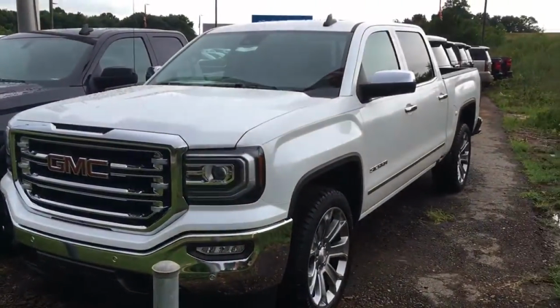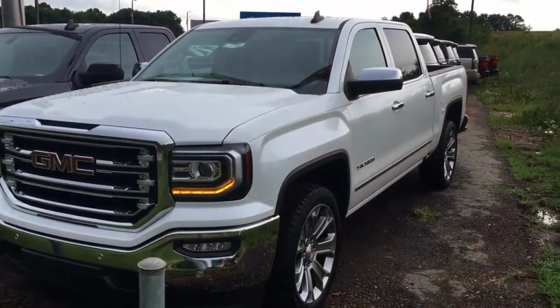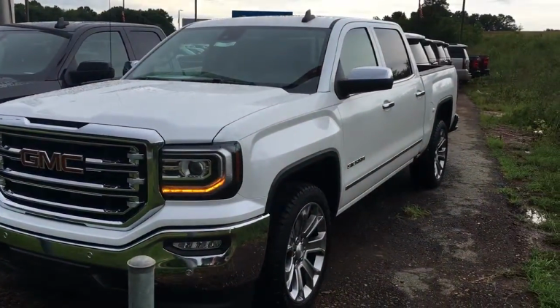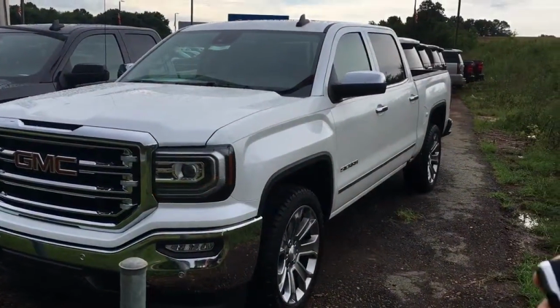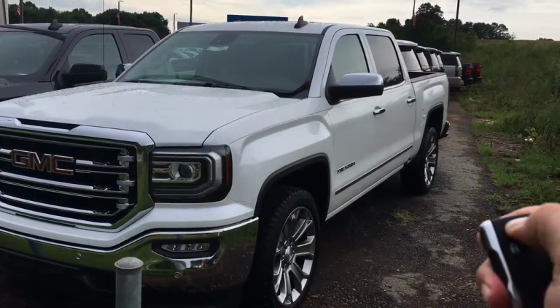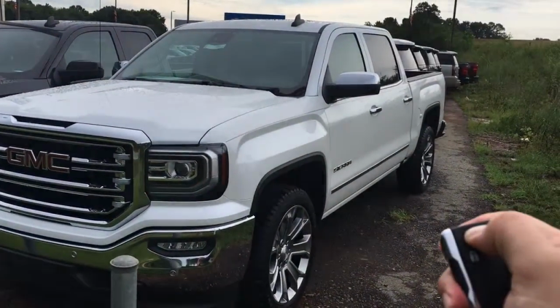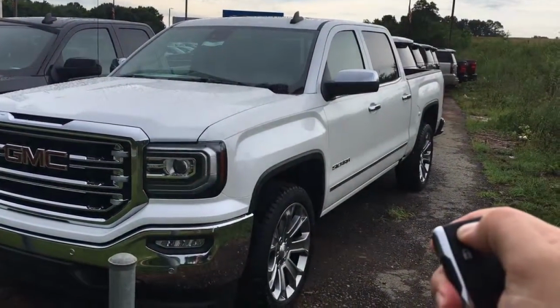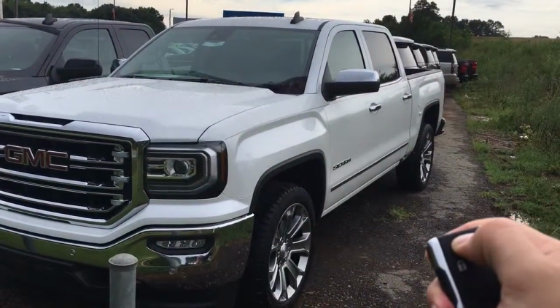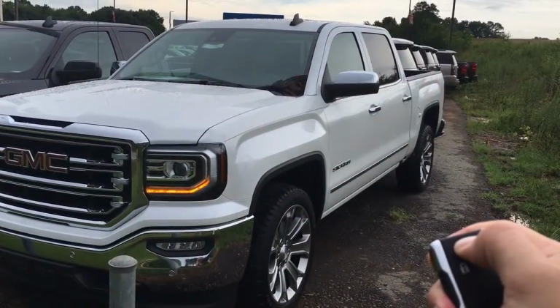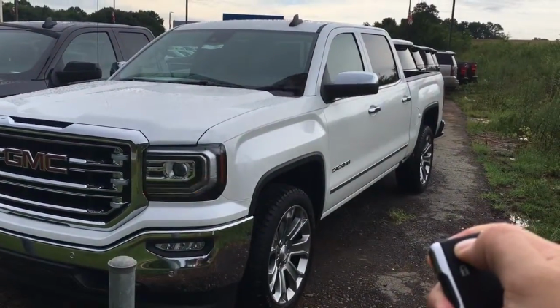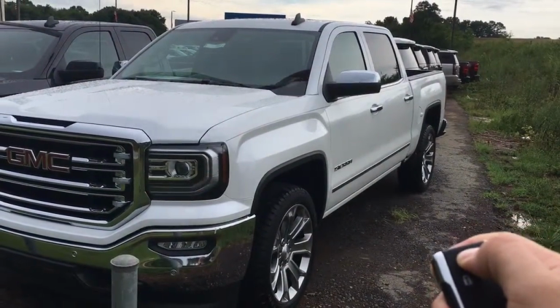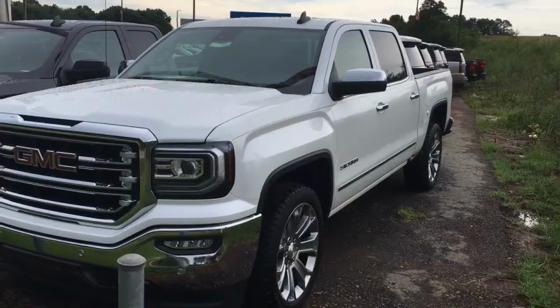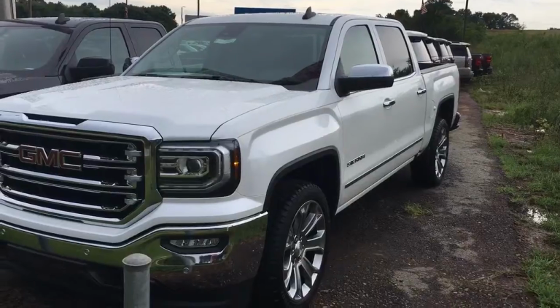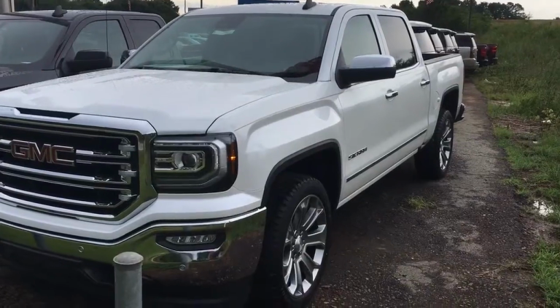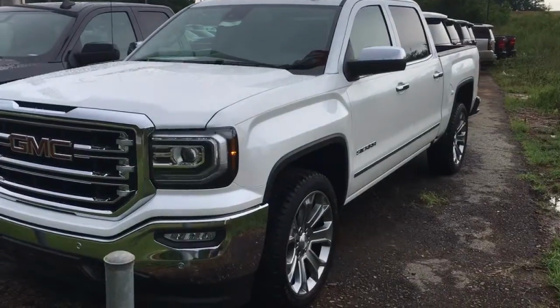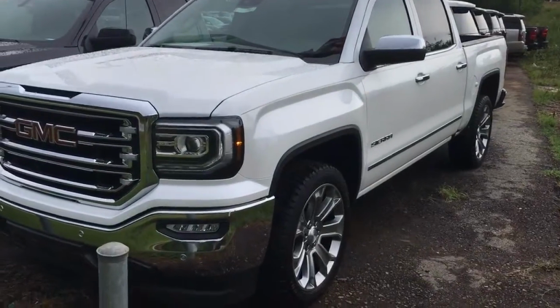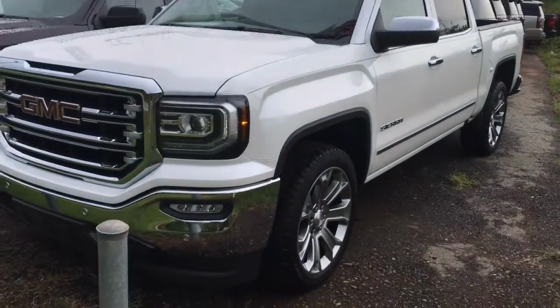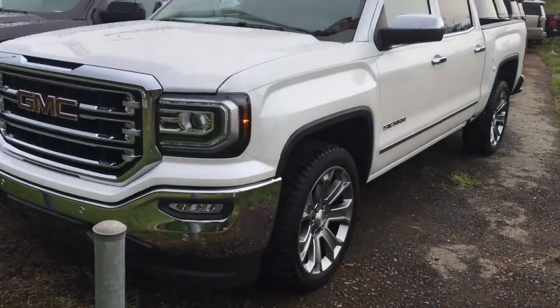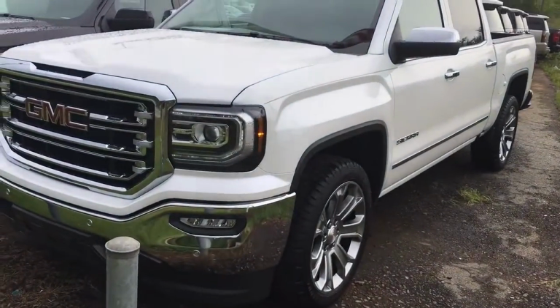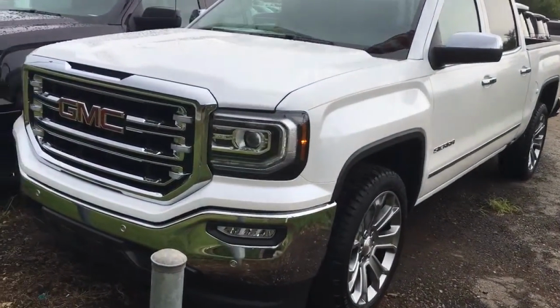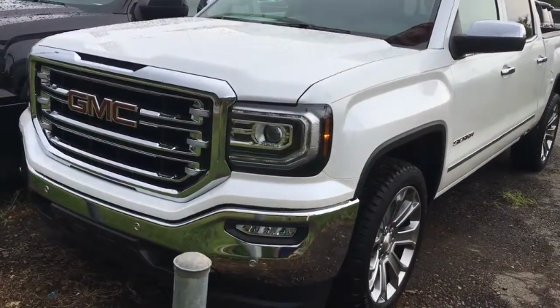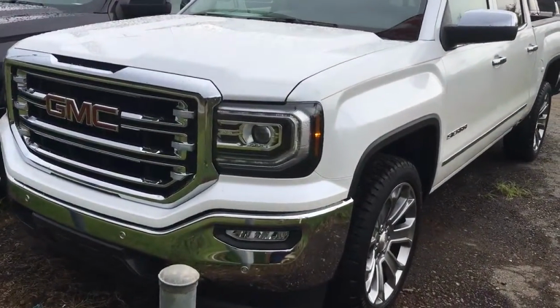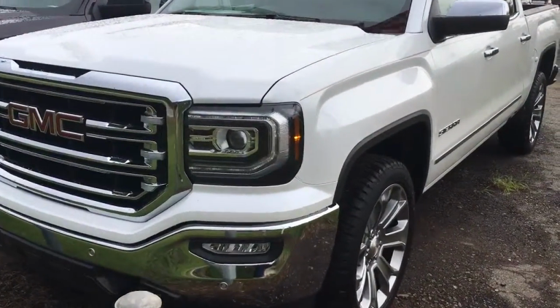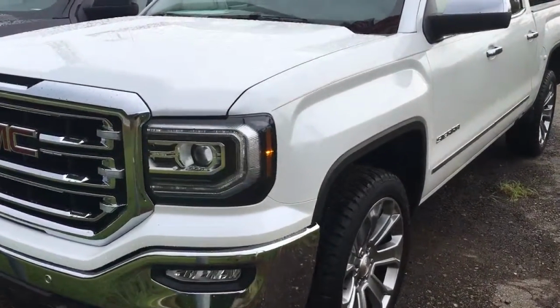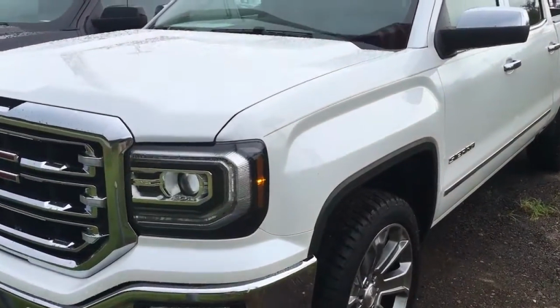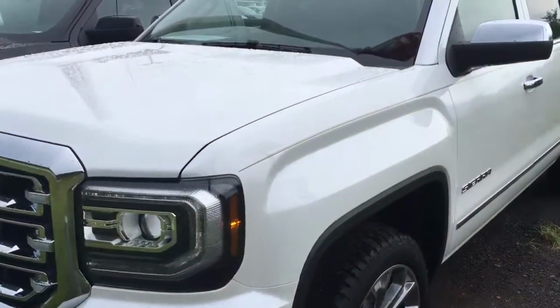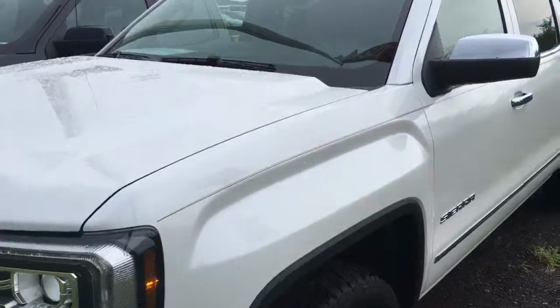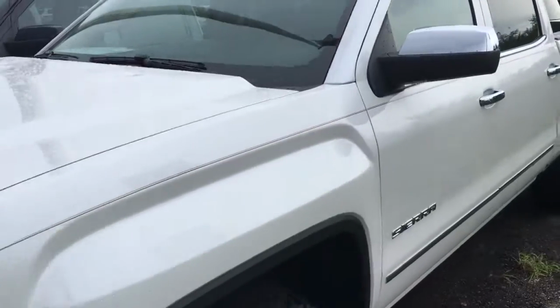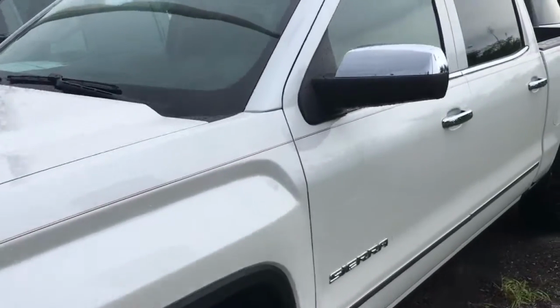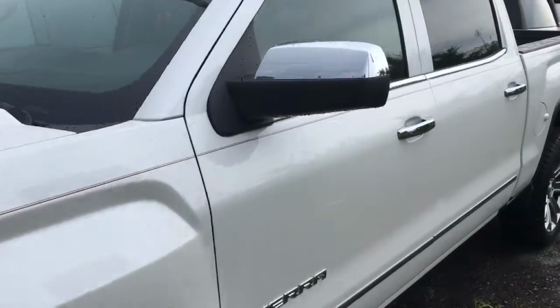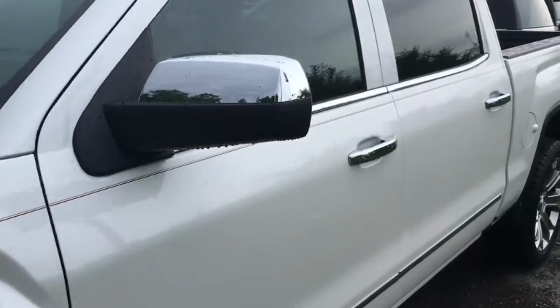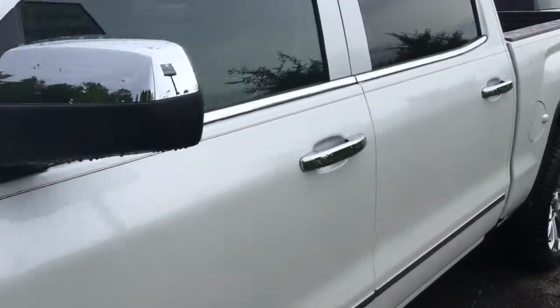Hey Tim, Brandon Watts here at Jimmy Britt Chevrolet. I actually just got this one in. I didn't realize that the 6.2 liter engine was on the 20% off list, but here it is.